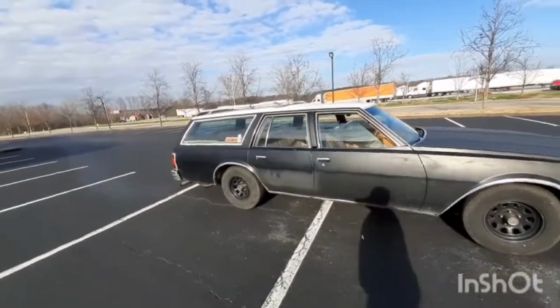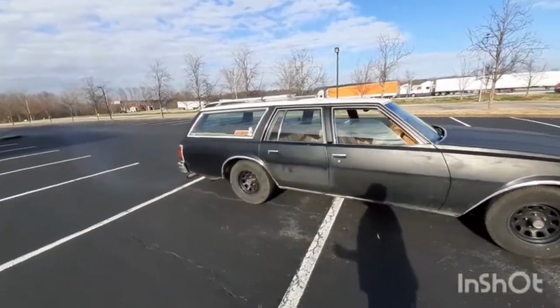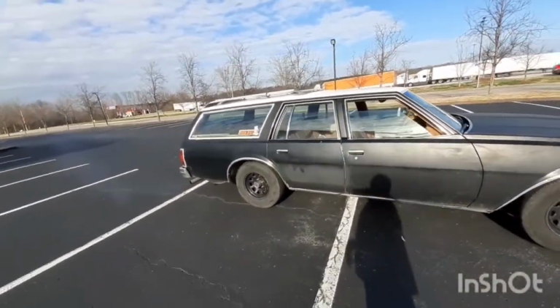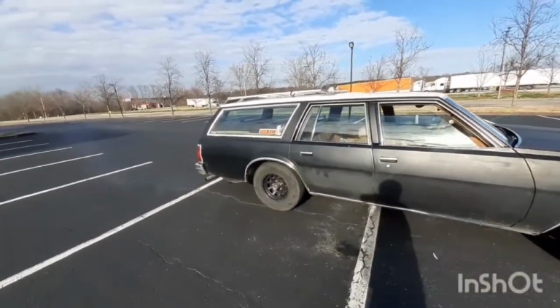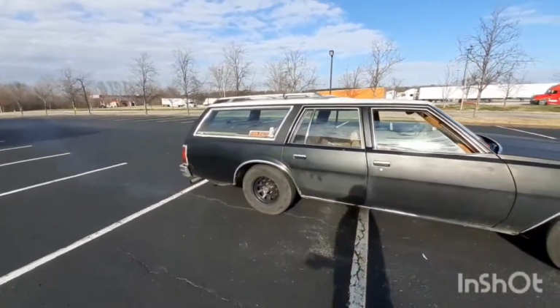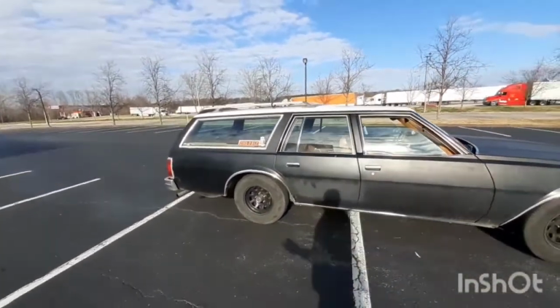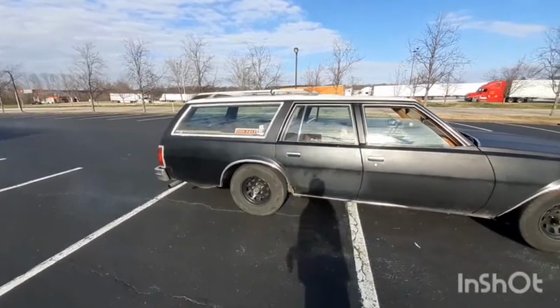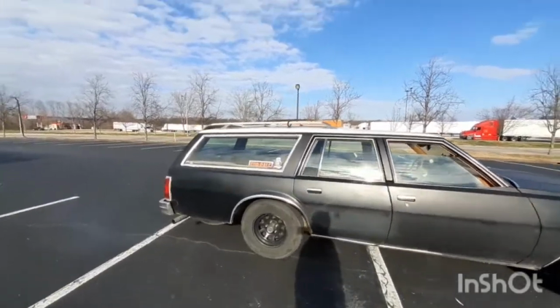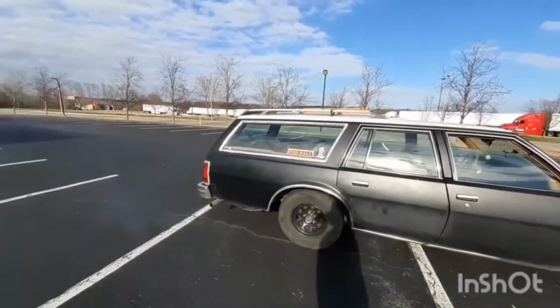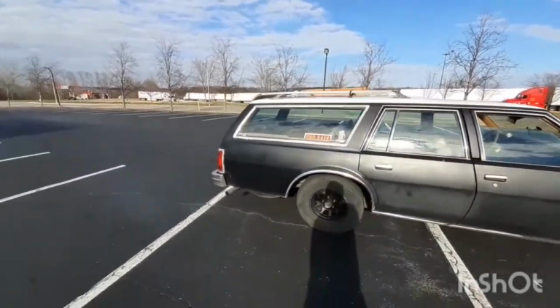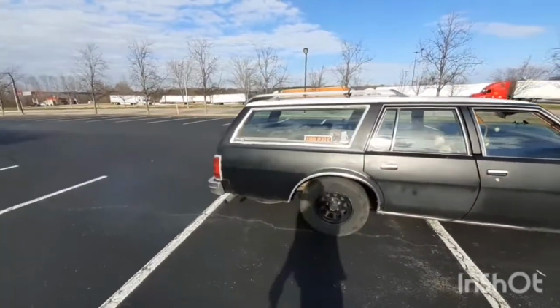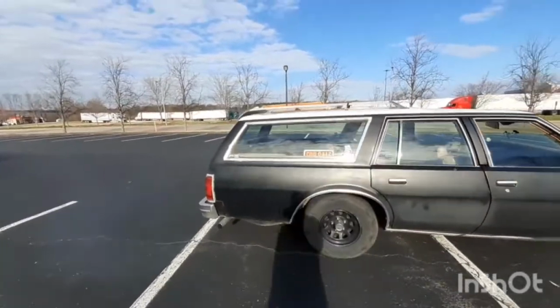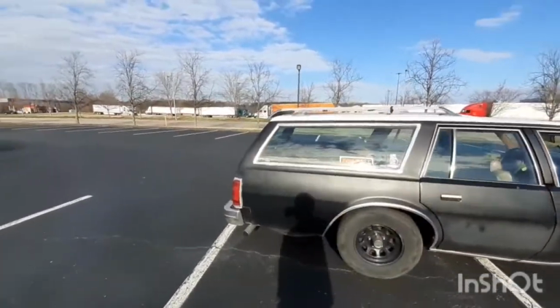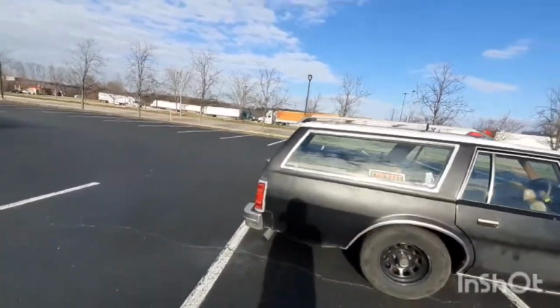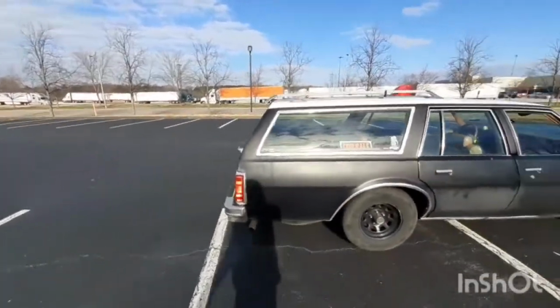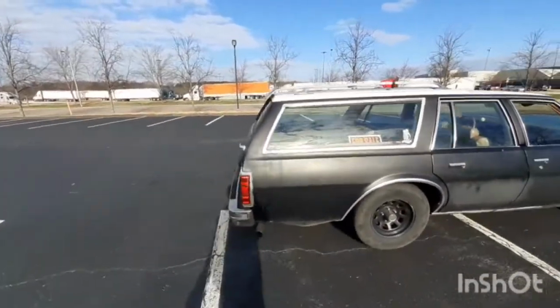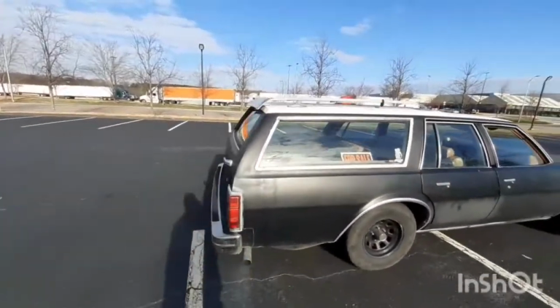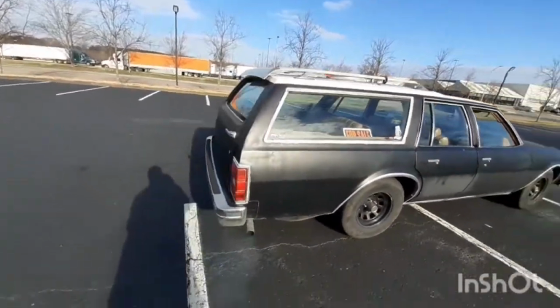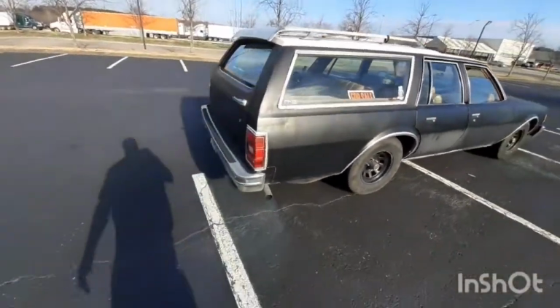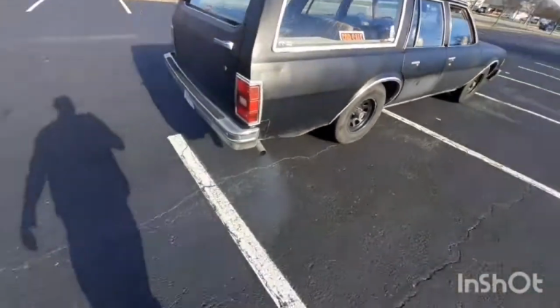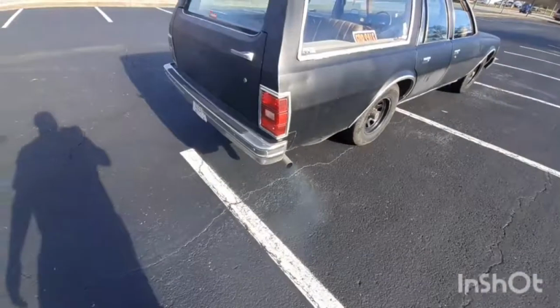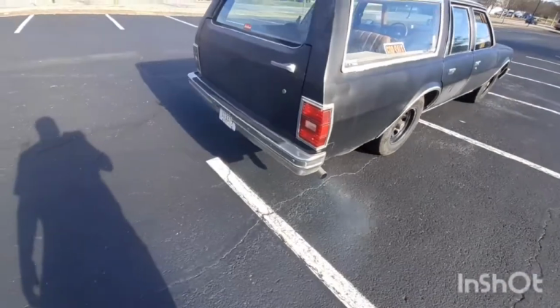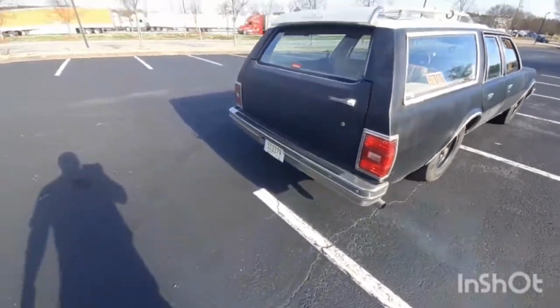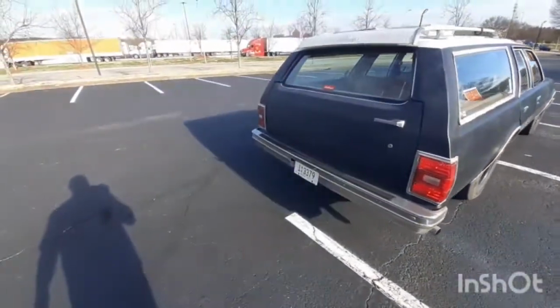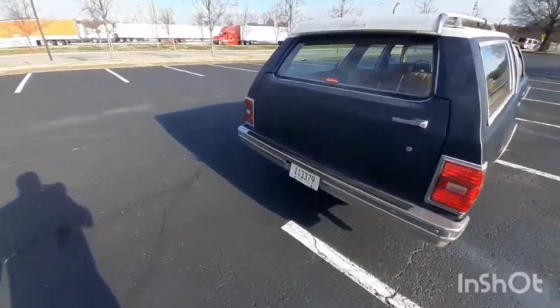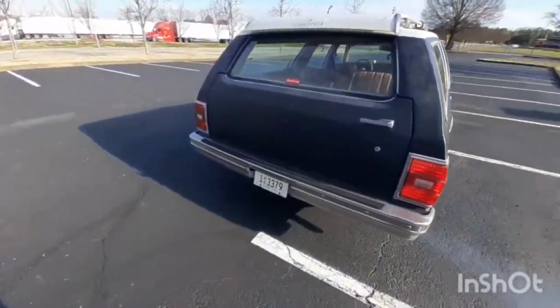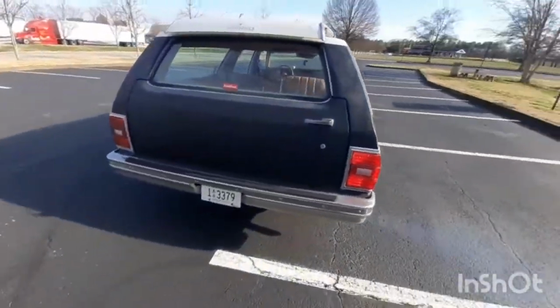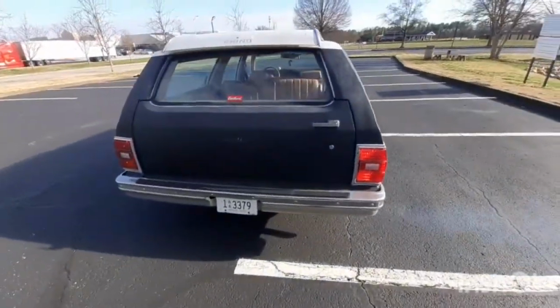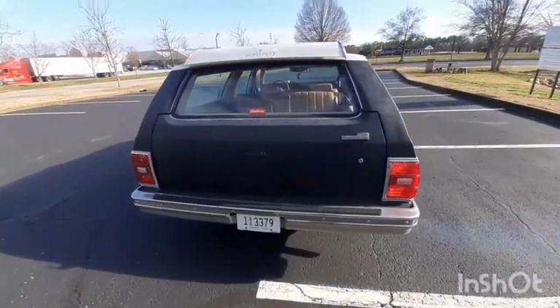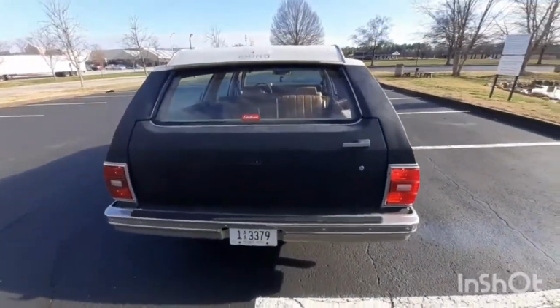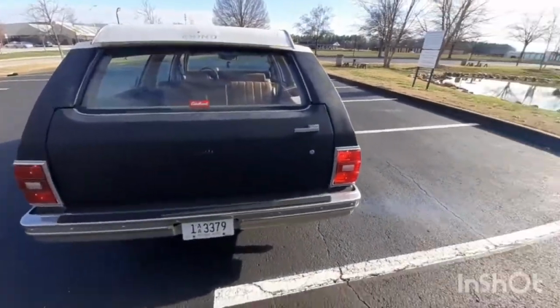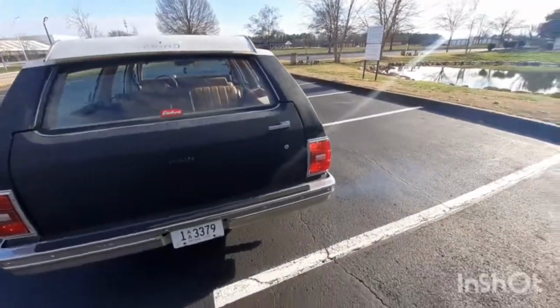I'll do a quick walk-around and look at it real quick. You don't see too many of these on the road anymore — smoking like a chimney.